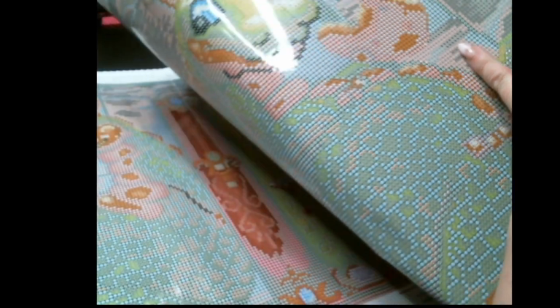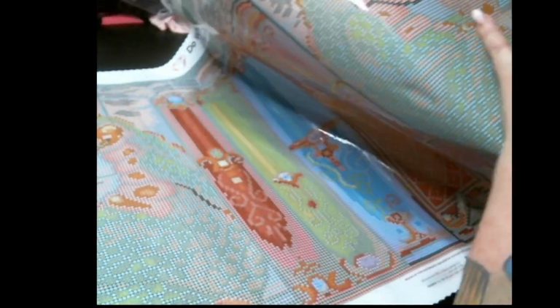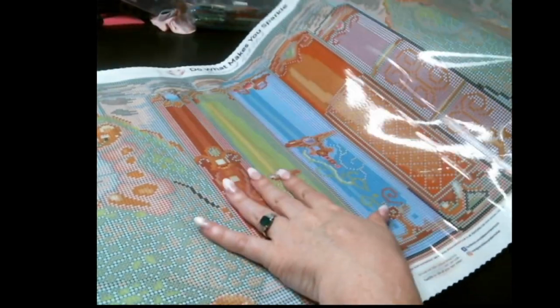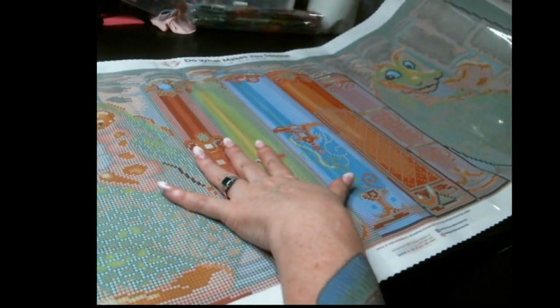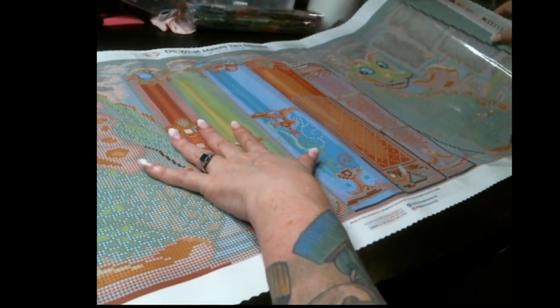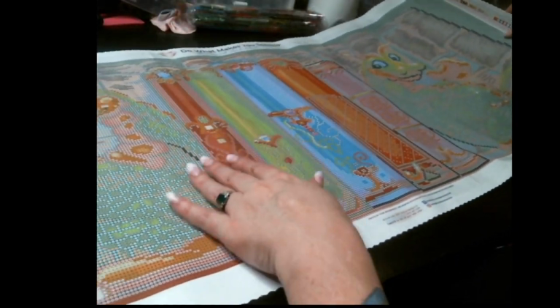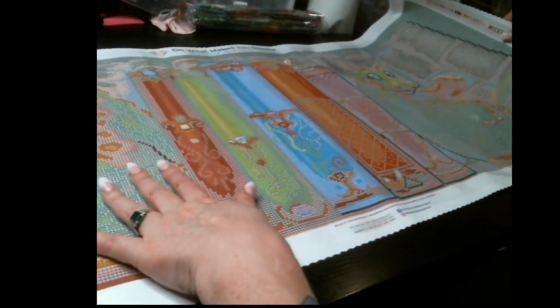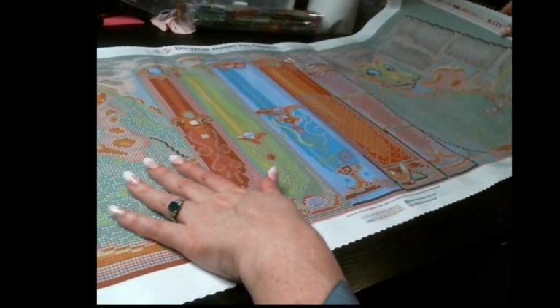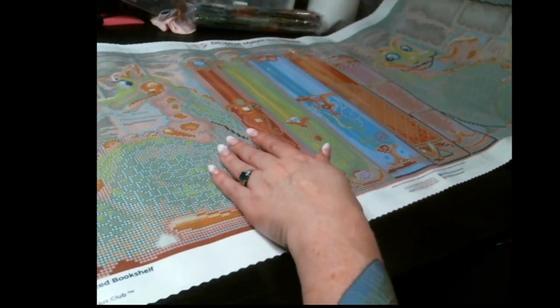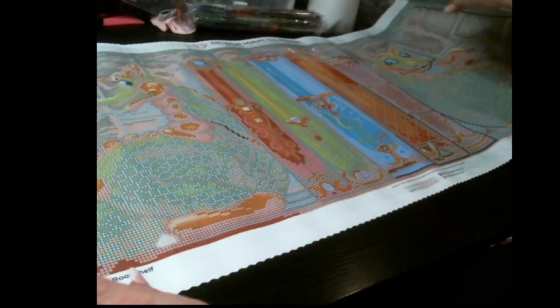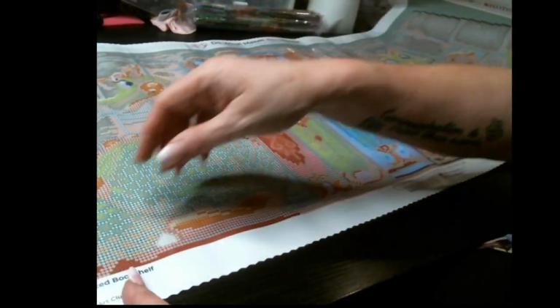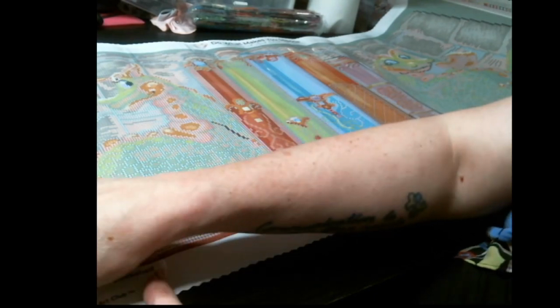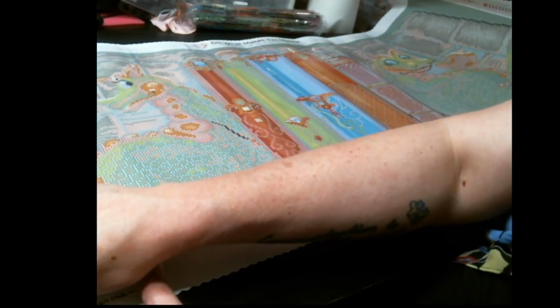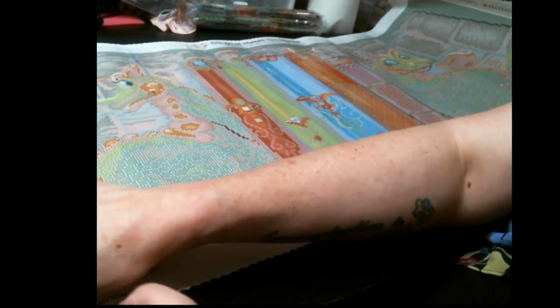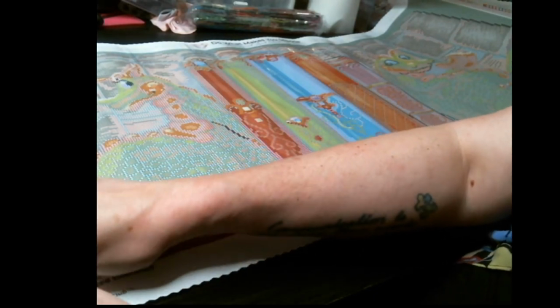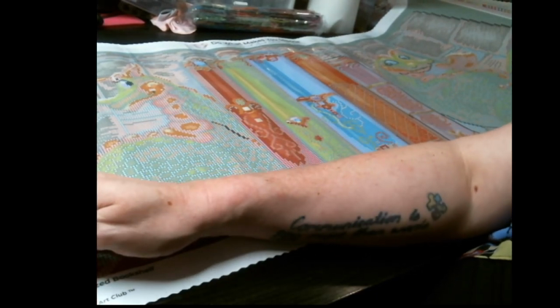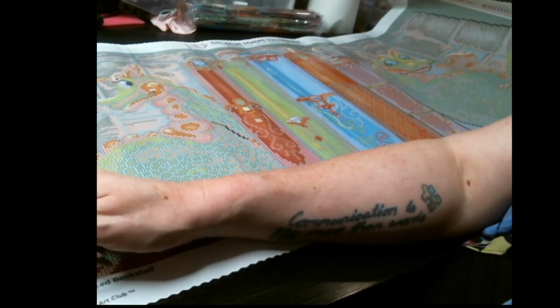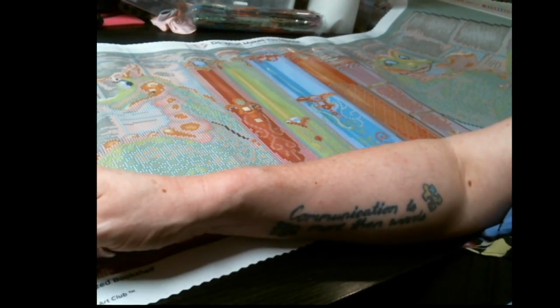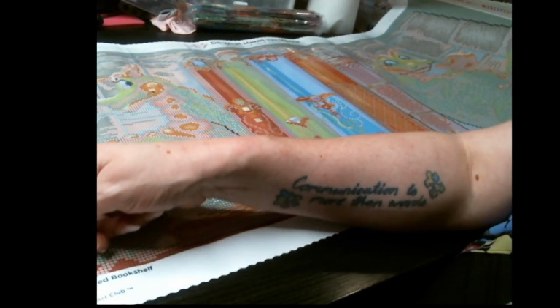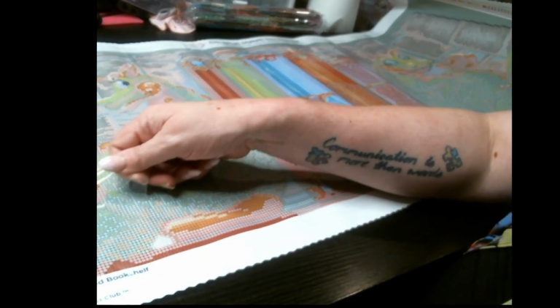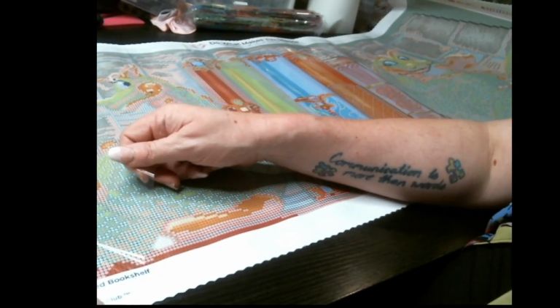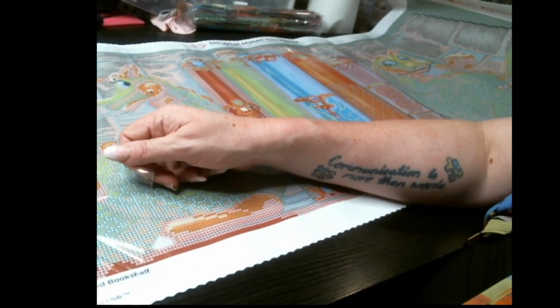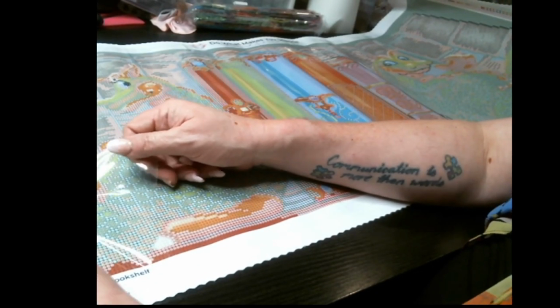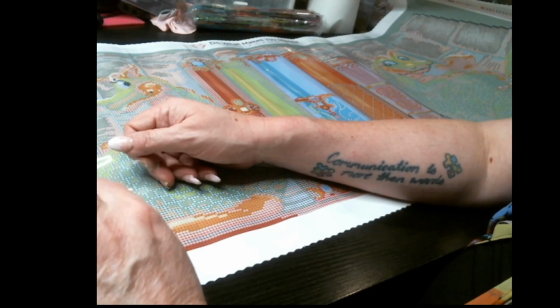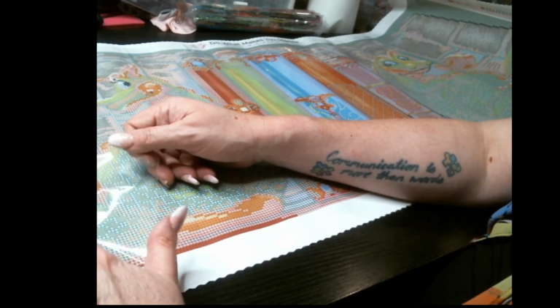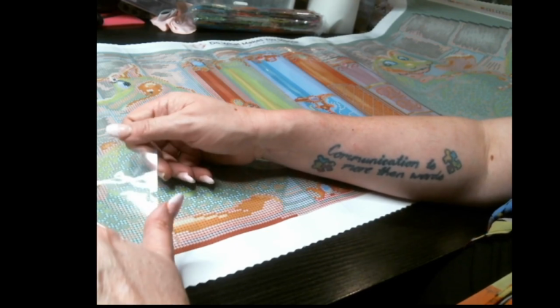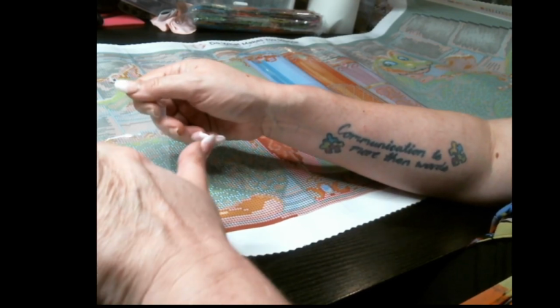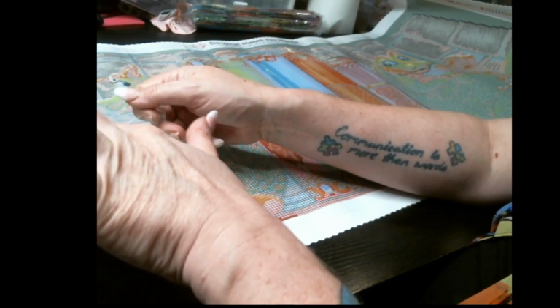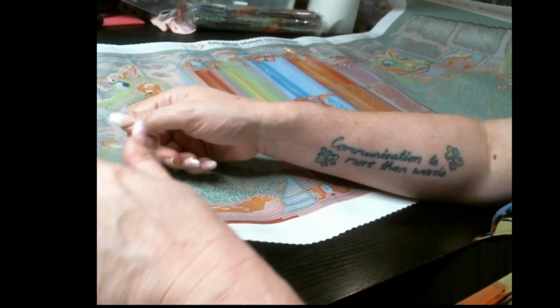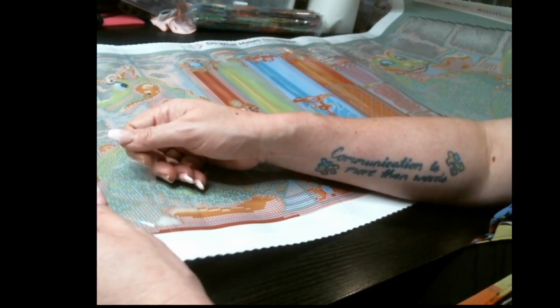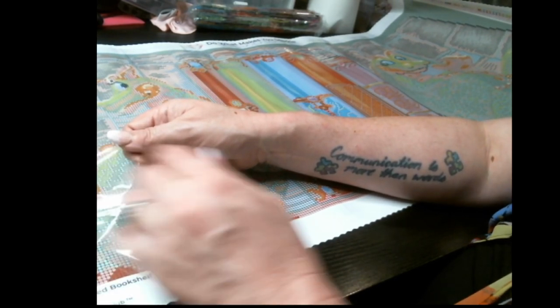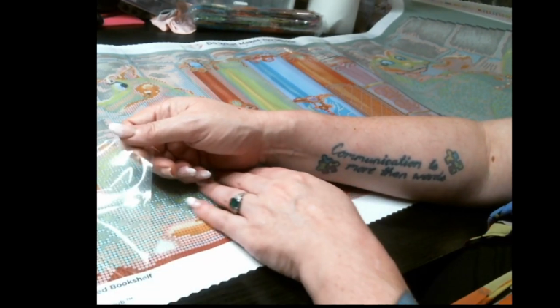Which is what I always expect from them. I've got a few now. It's super sticky, which I like.